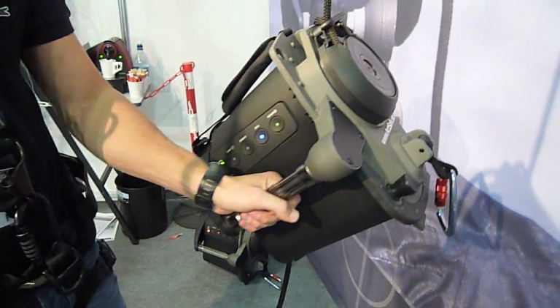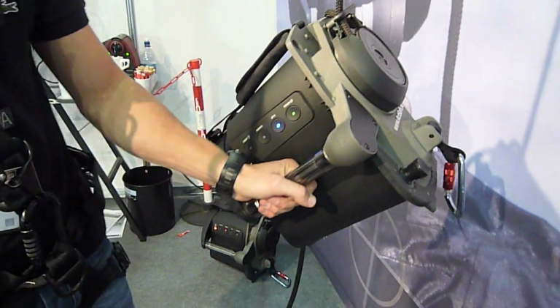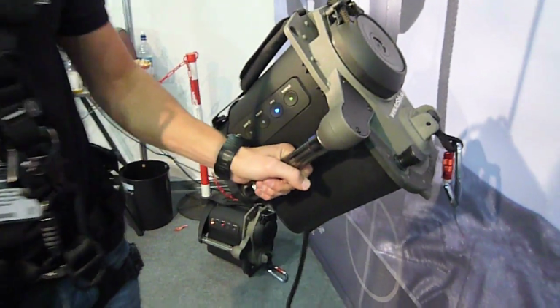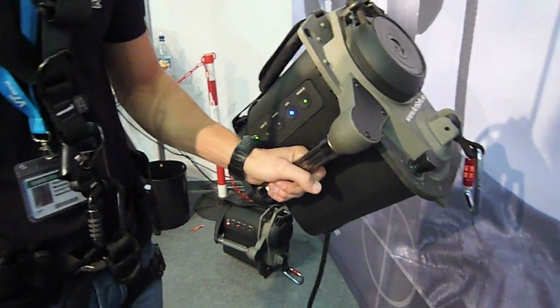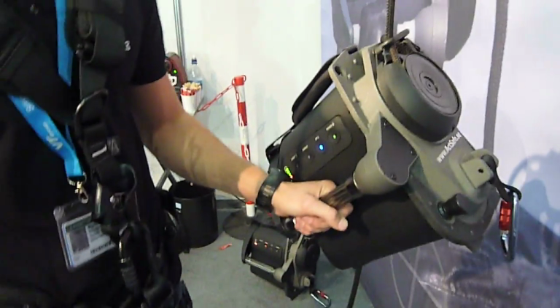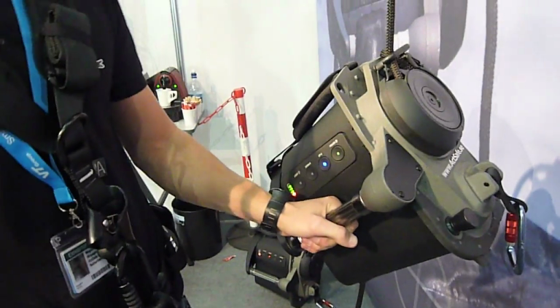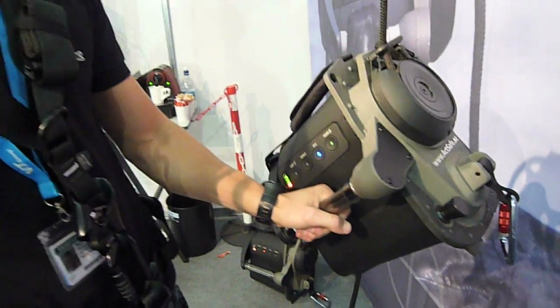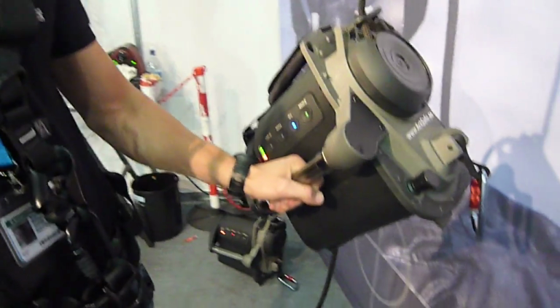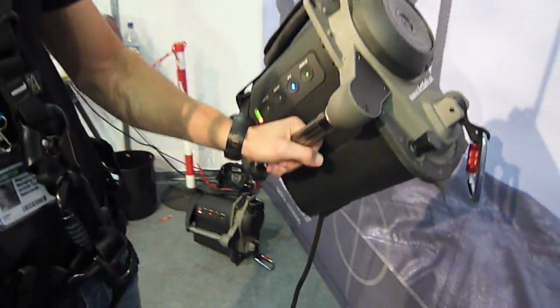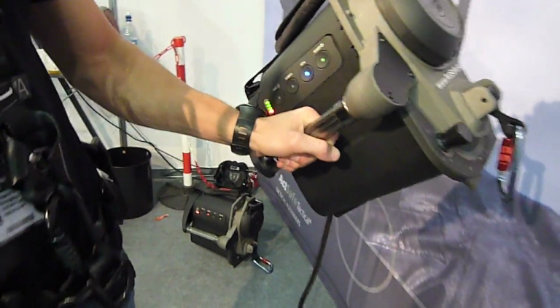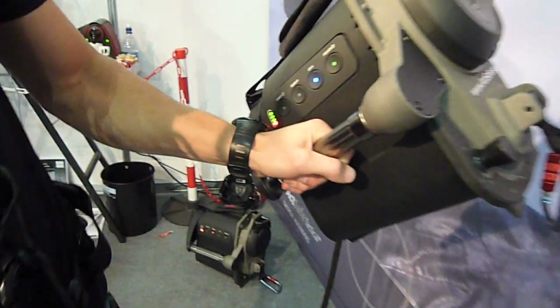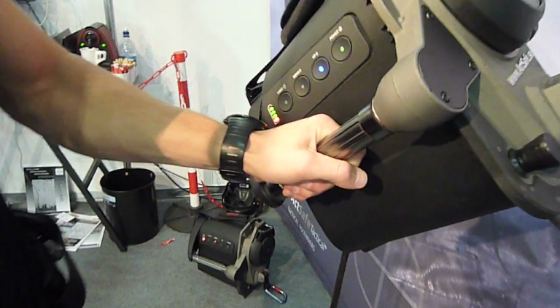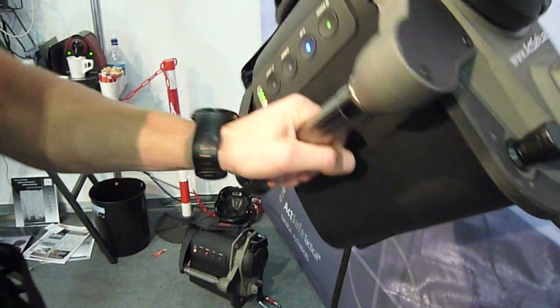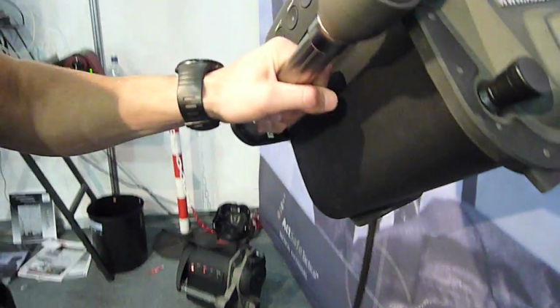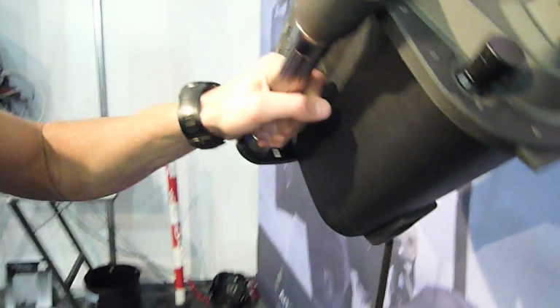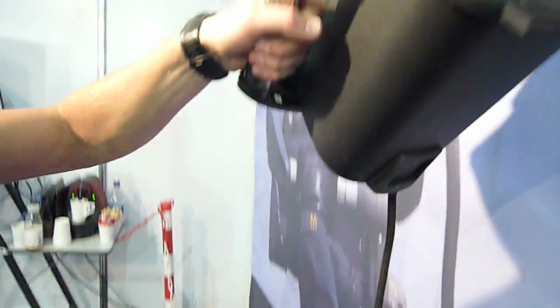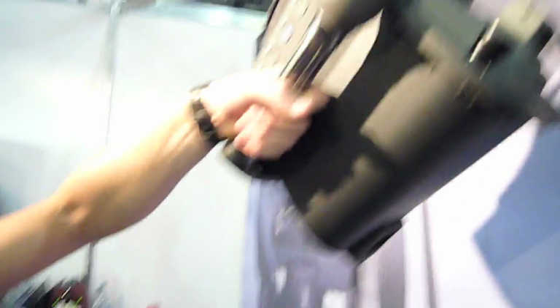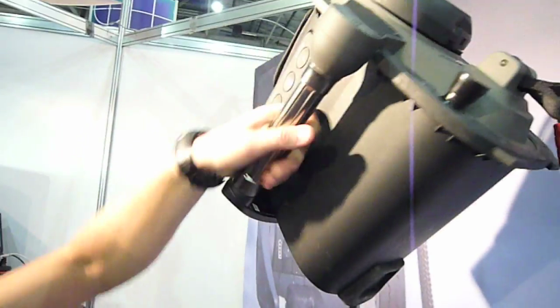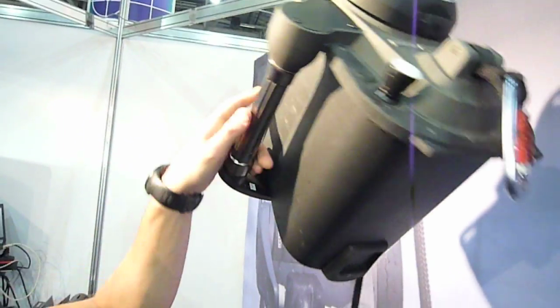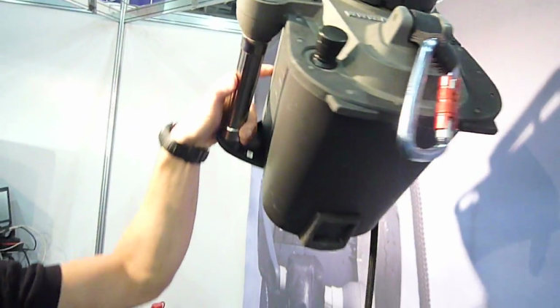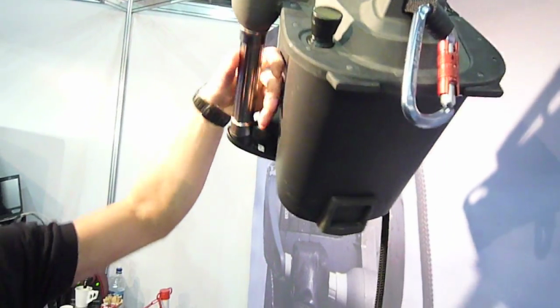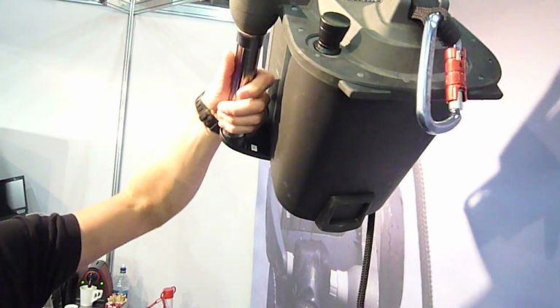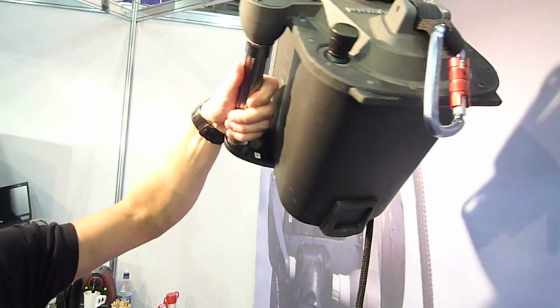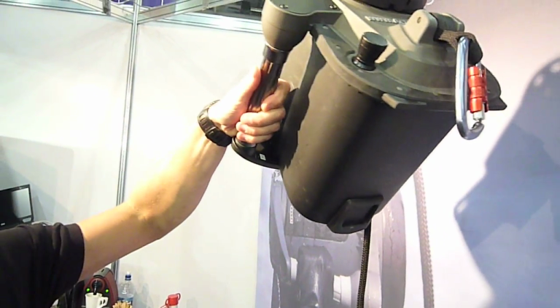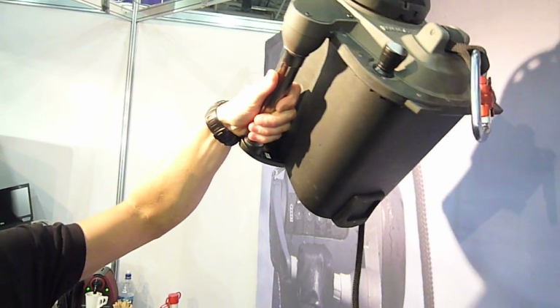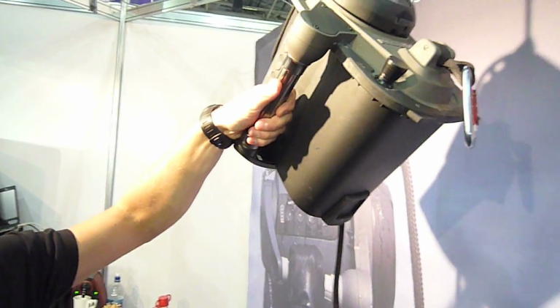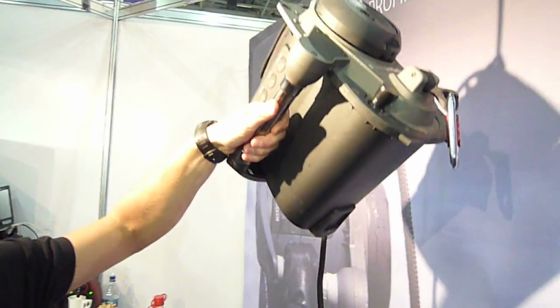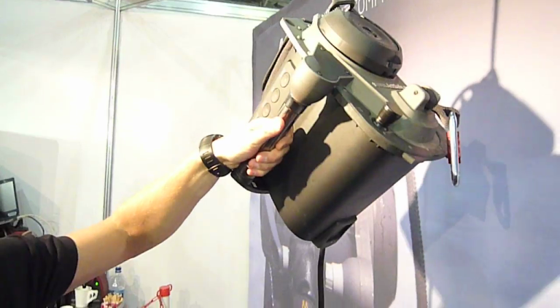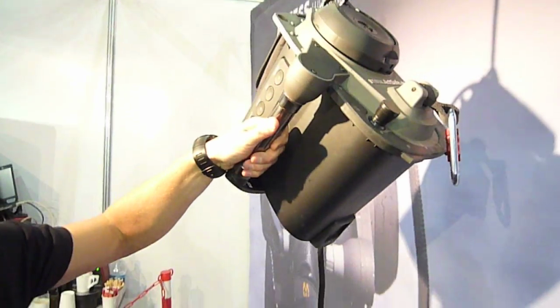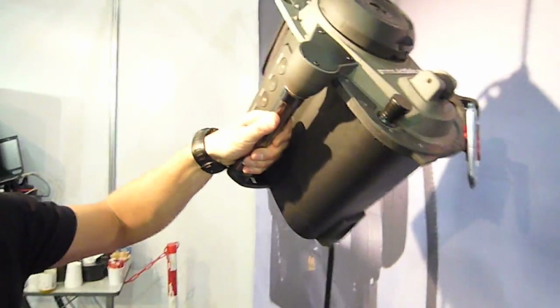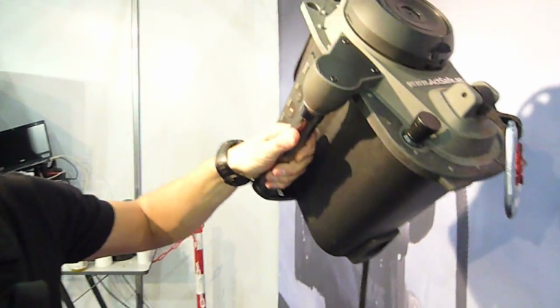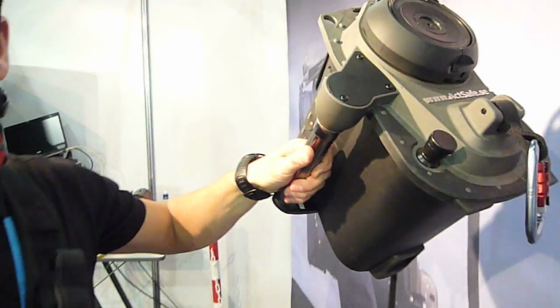The speed is variable — you can go very slow or you can go very fast. The speed is controlled like the way you control the speed on a motorbike.